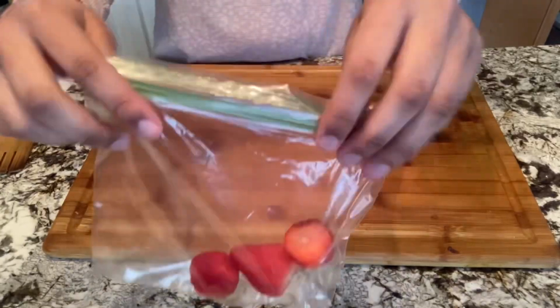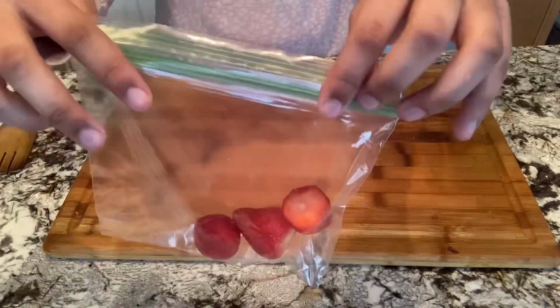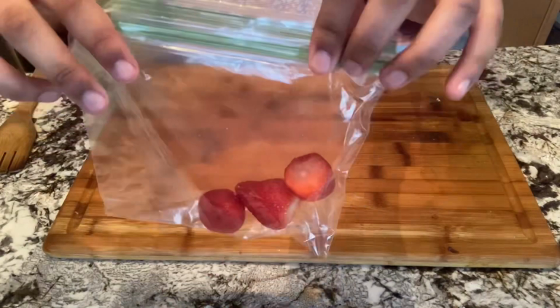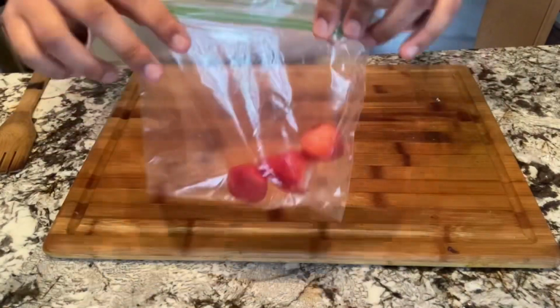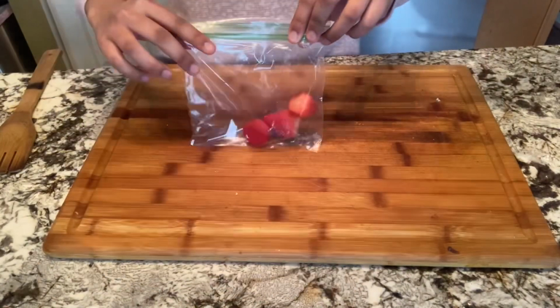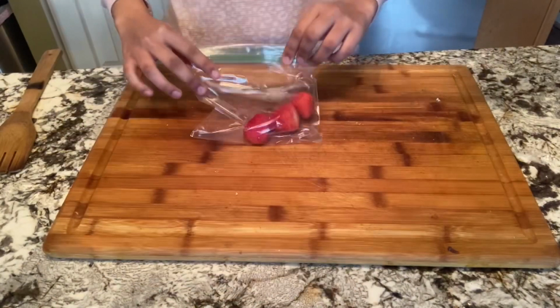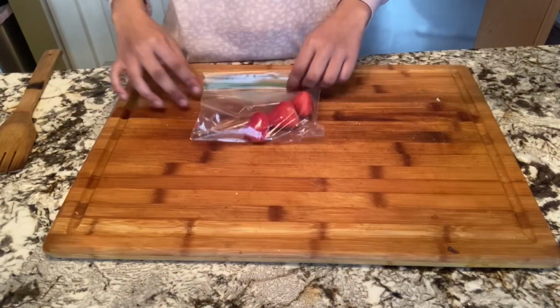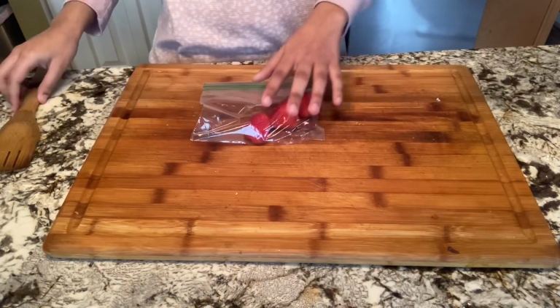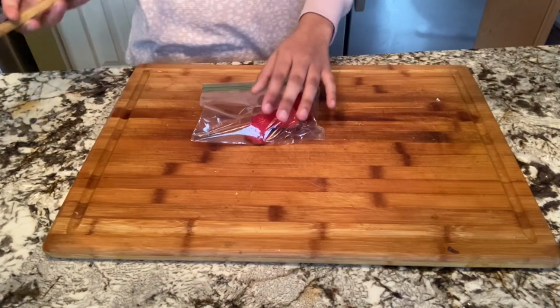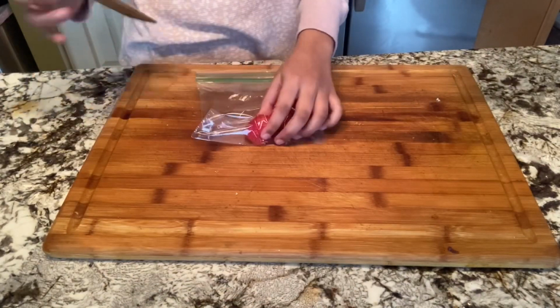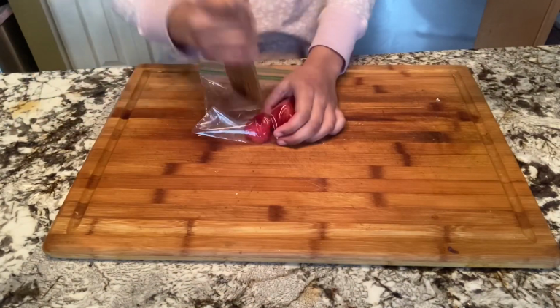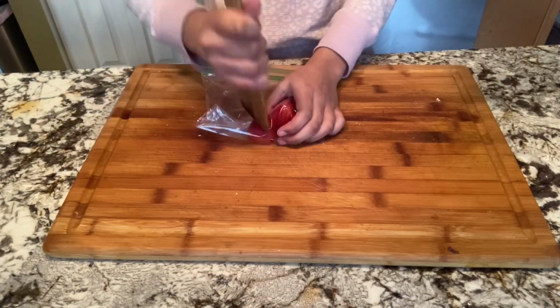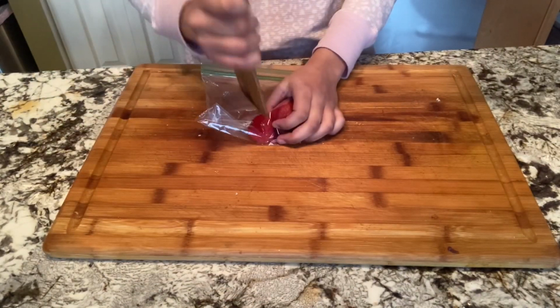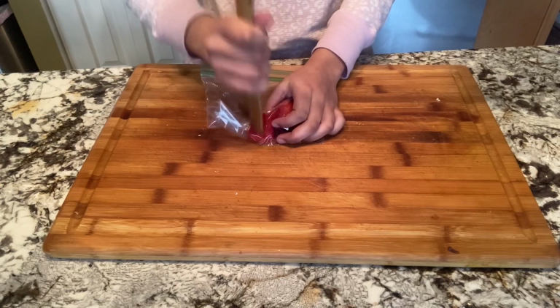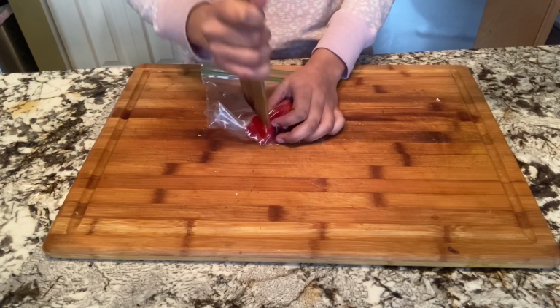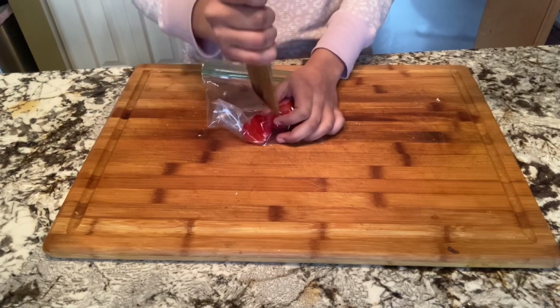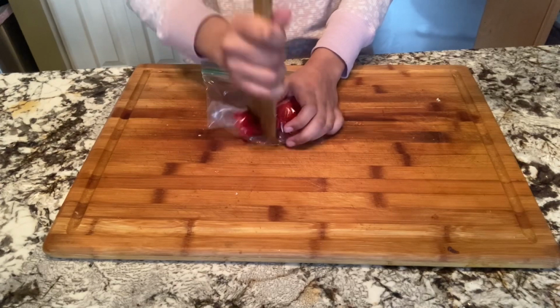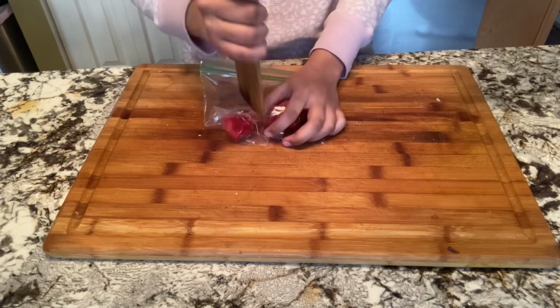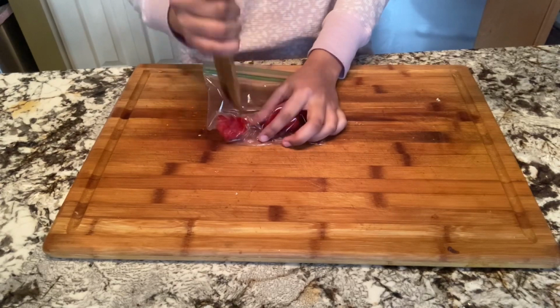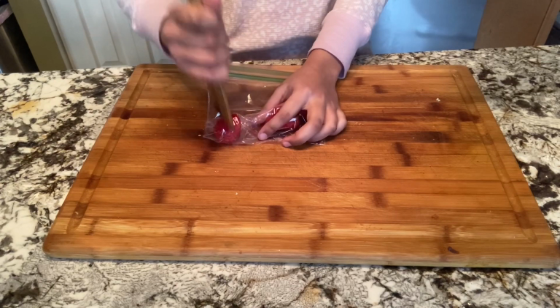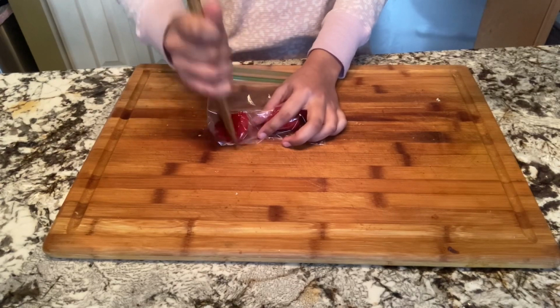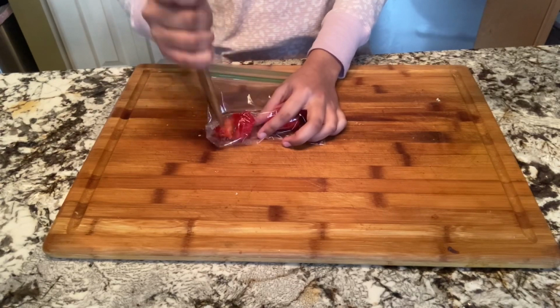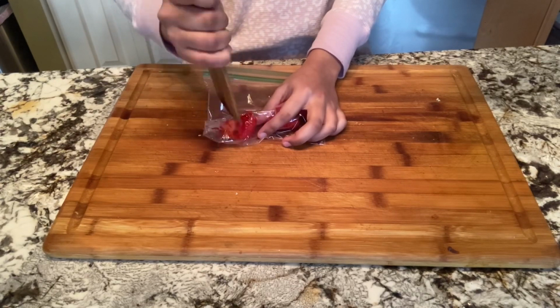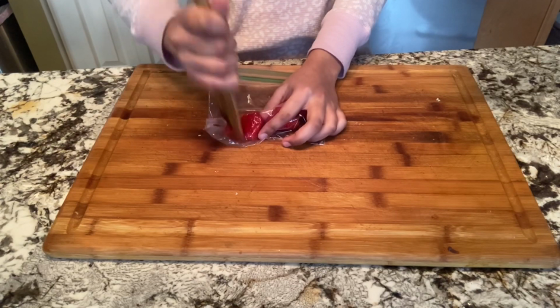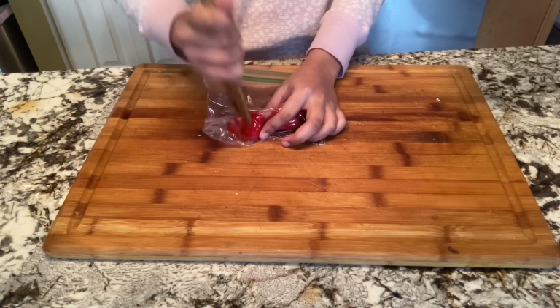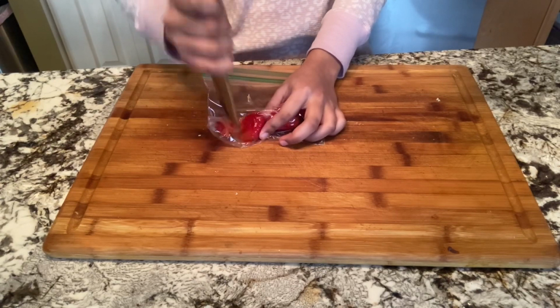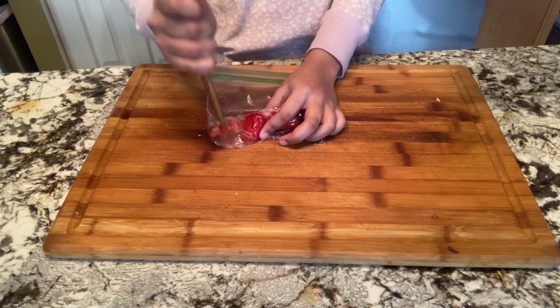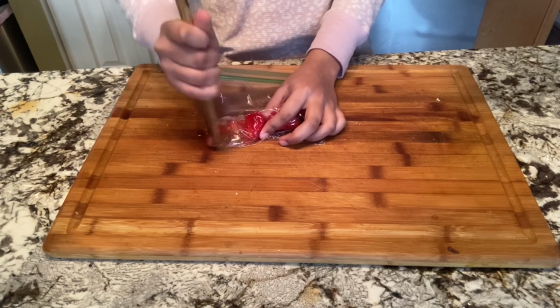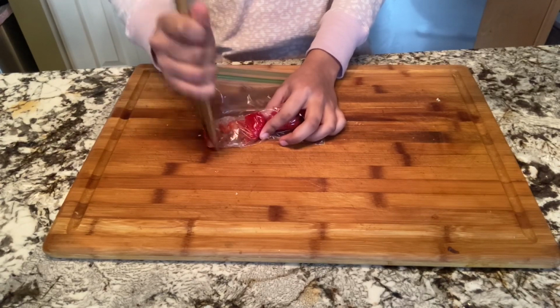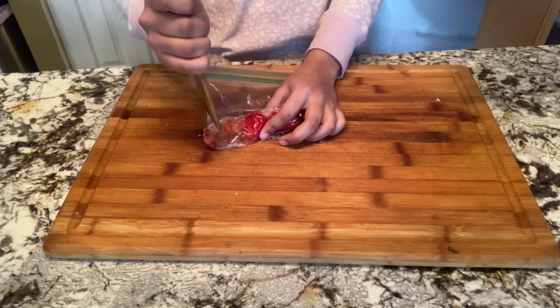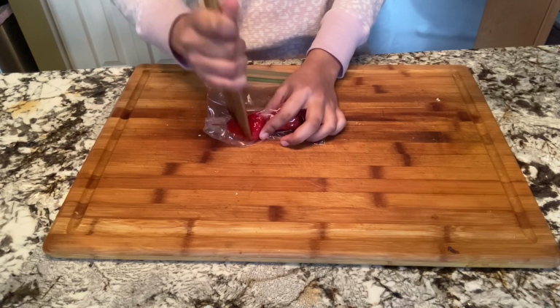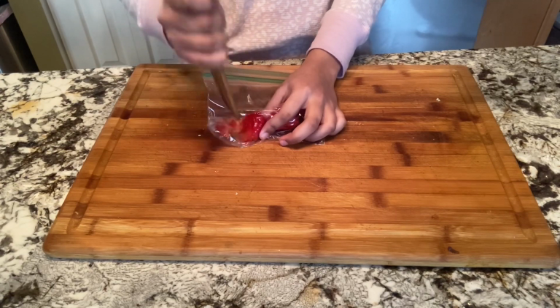Take all of your de-stemmed strawberries and place them in a plastic bag, then crush them until they form a paste. You can also use a blender or a food processor for this step.